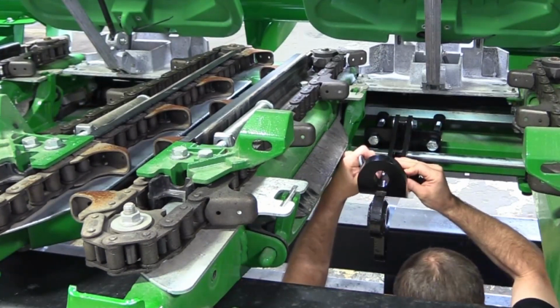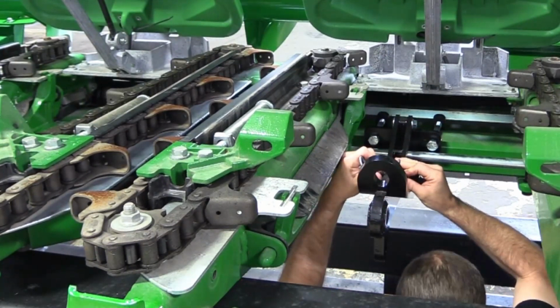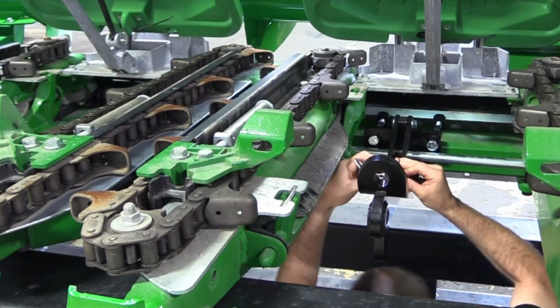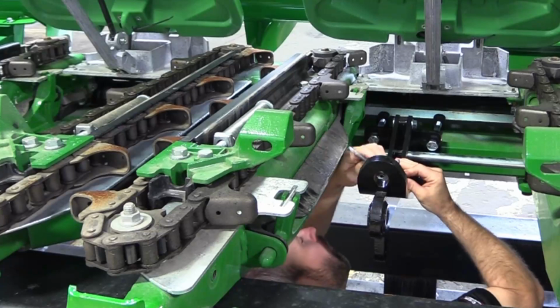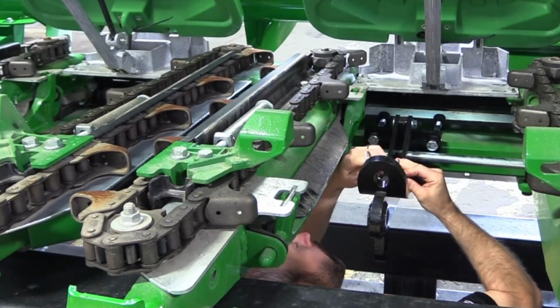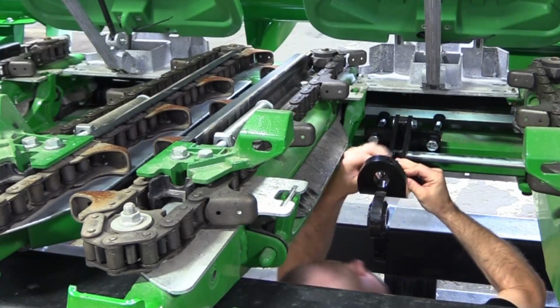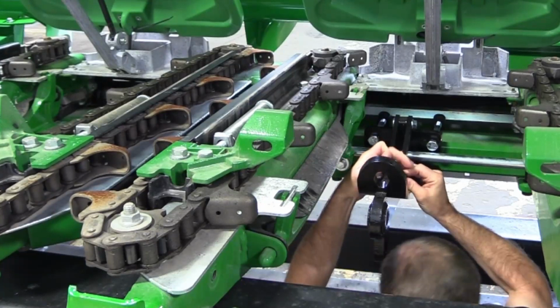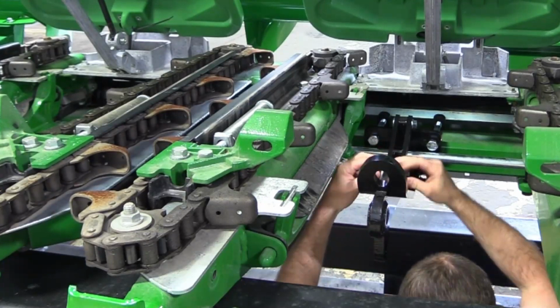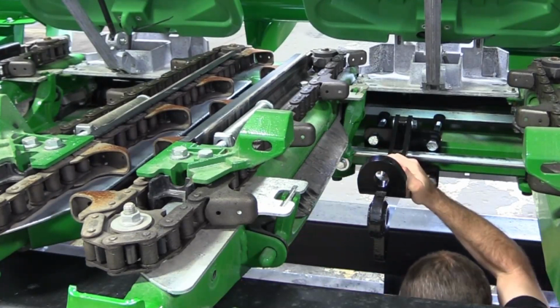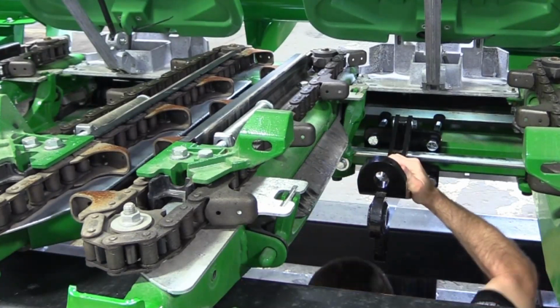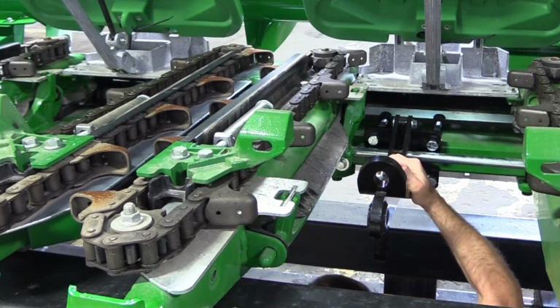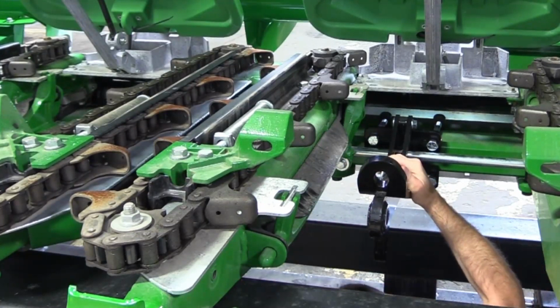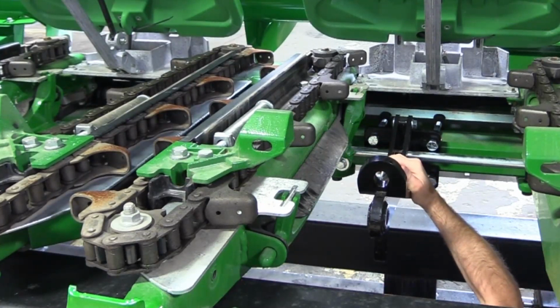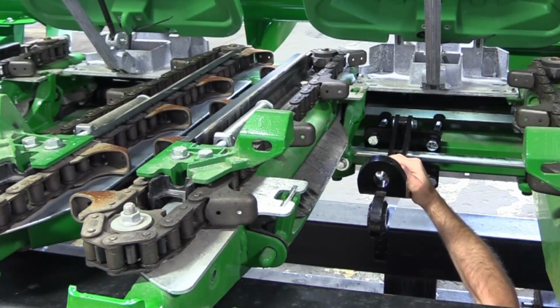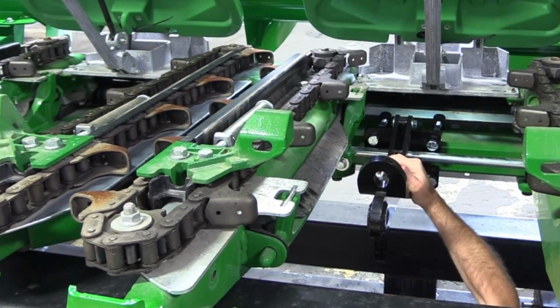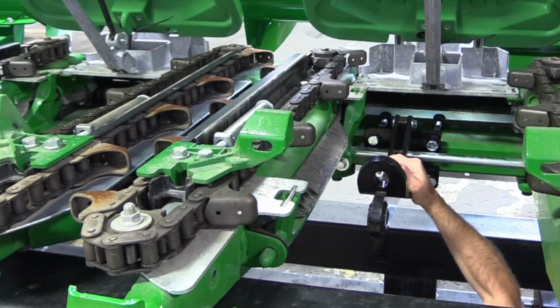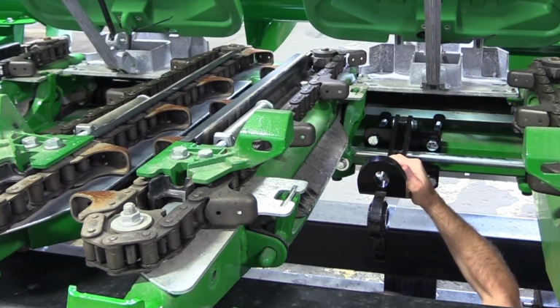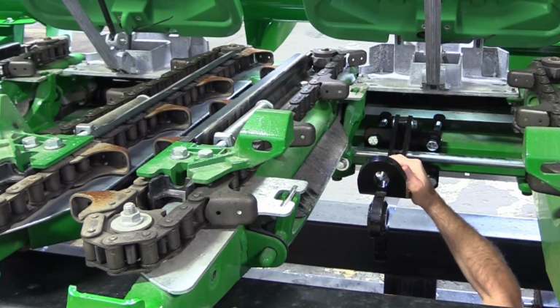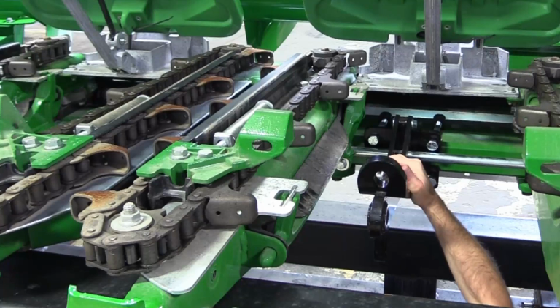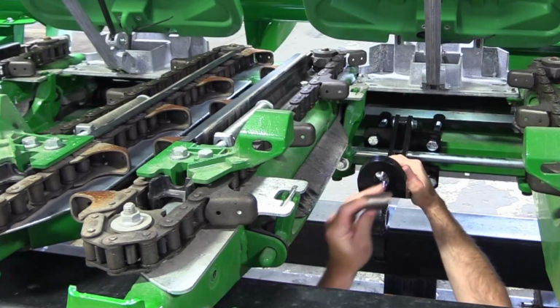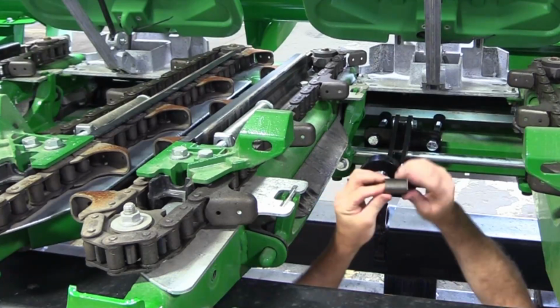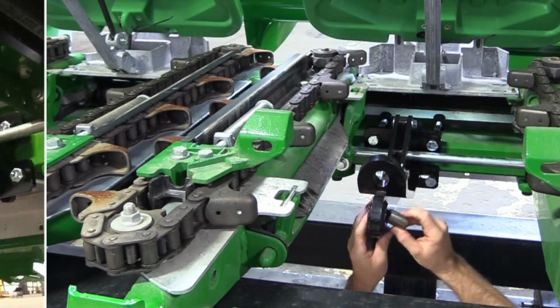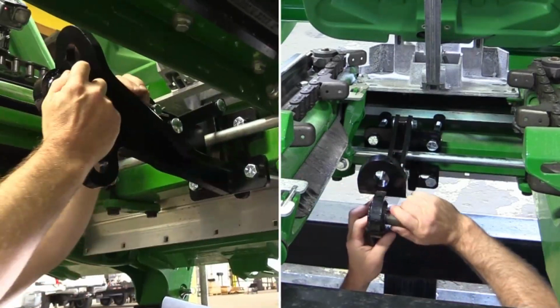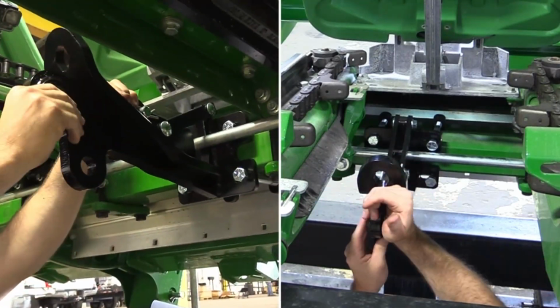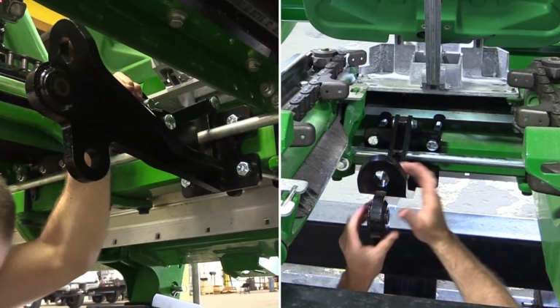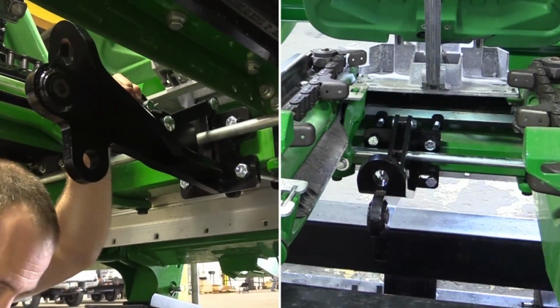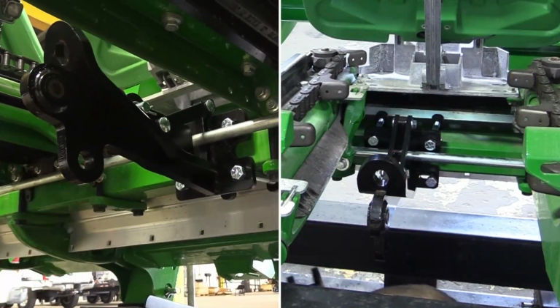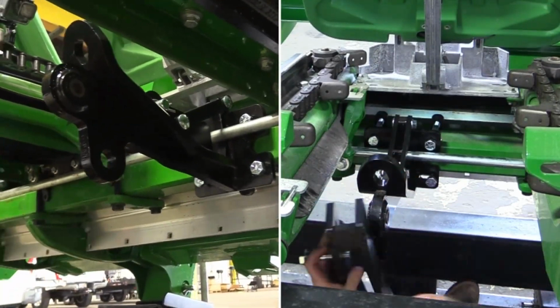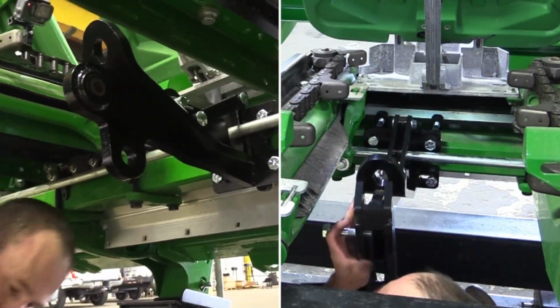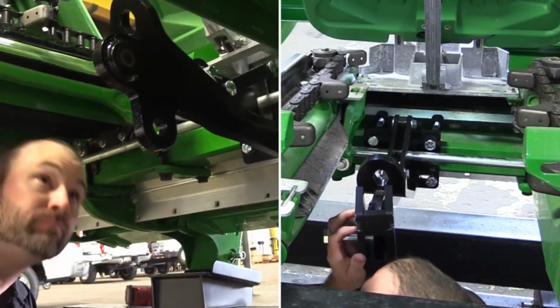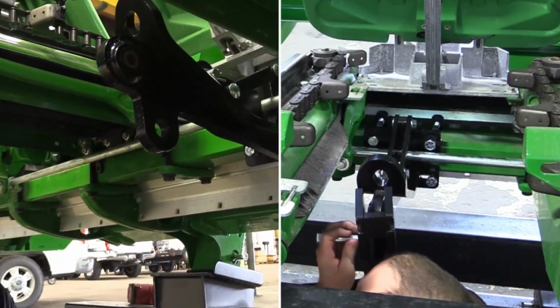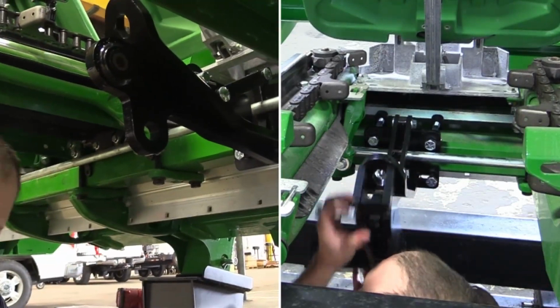There is a metal bushing to put in the pivot point for the arm. This goes in the hole with the fiber liner. The arm is attached by a 5/8 inch bolt and lock nut.